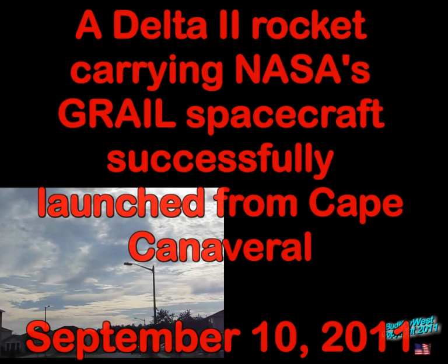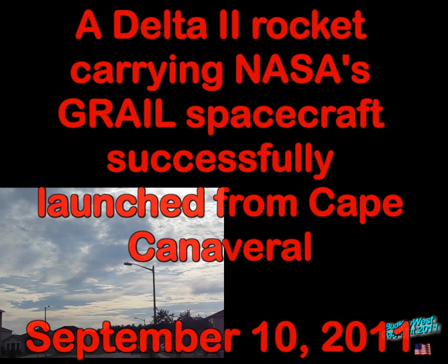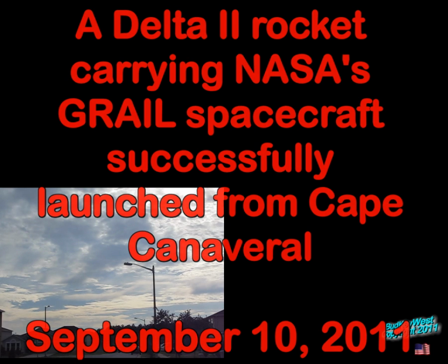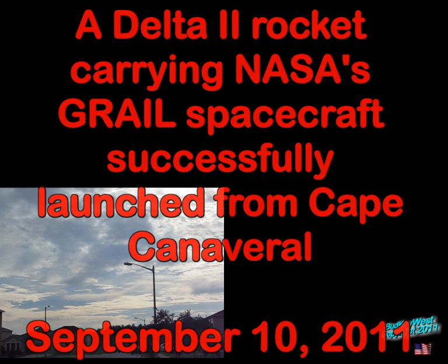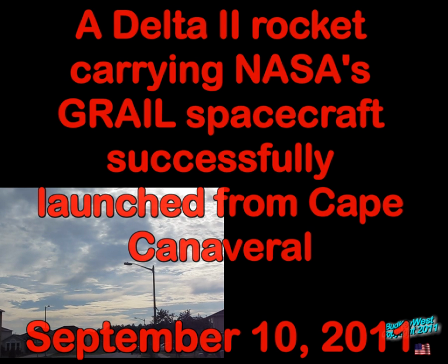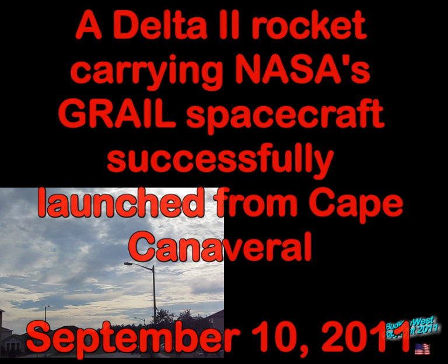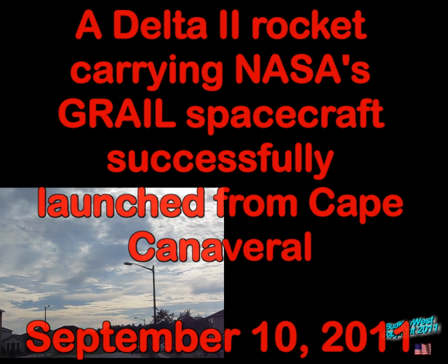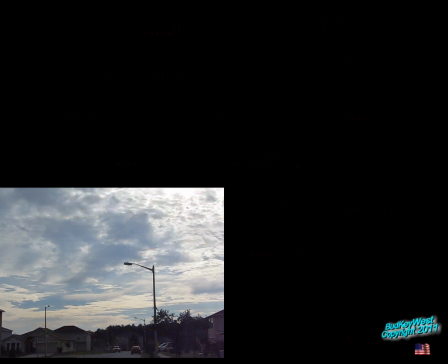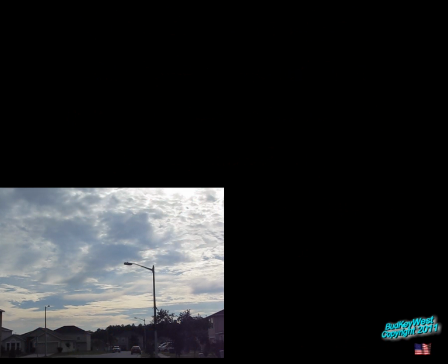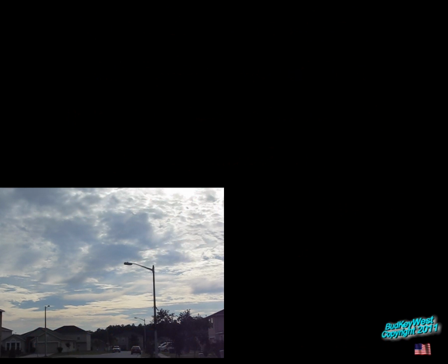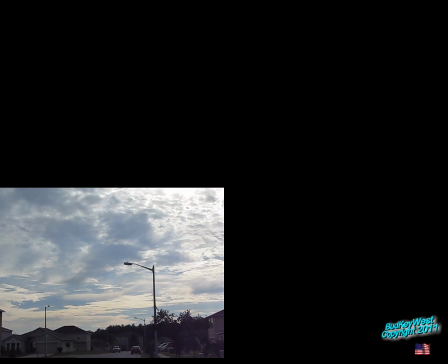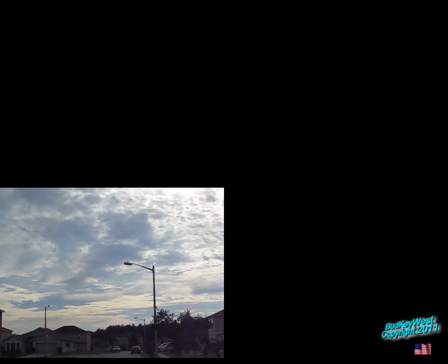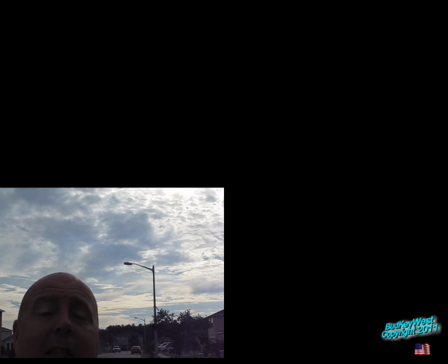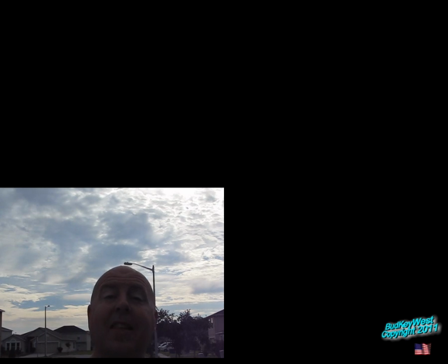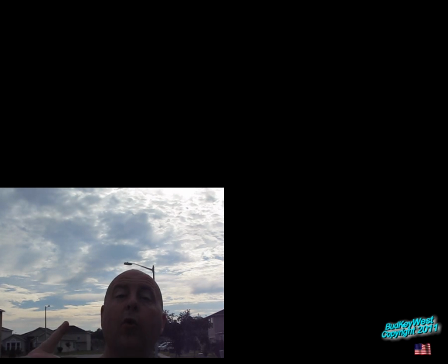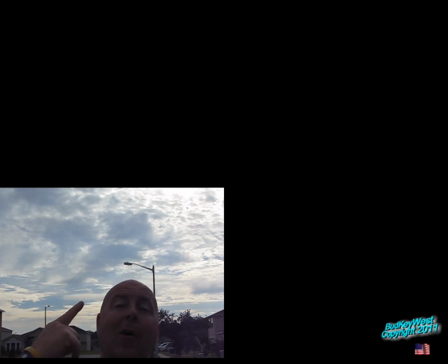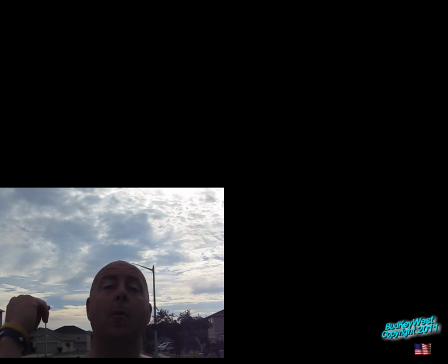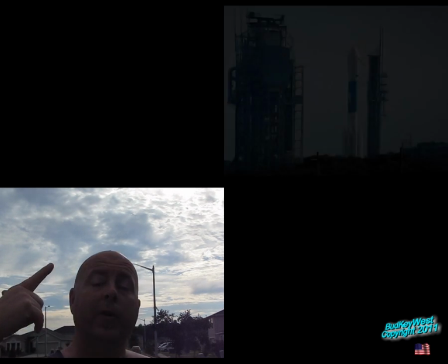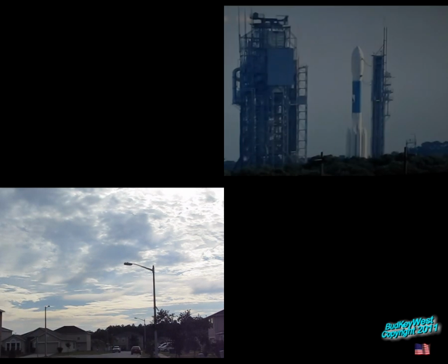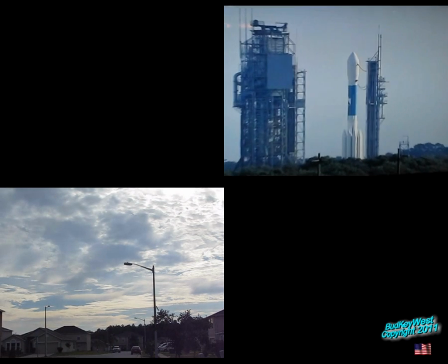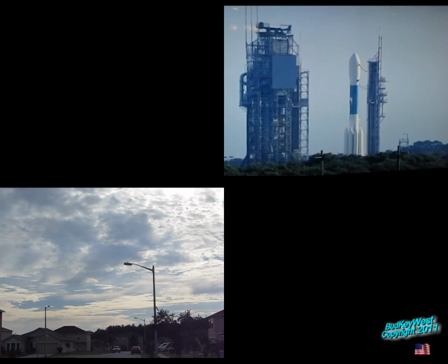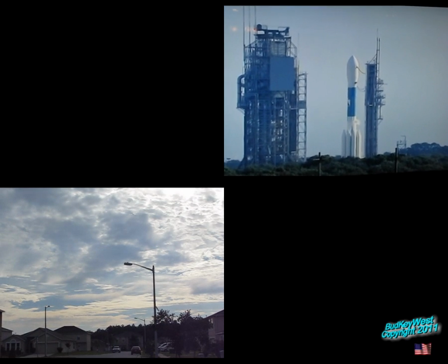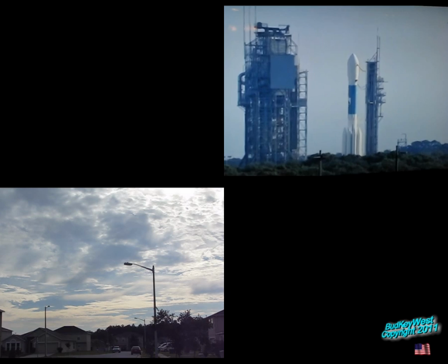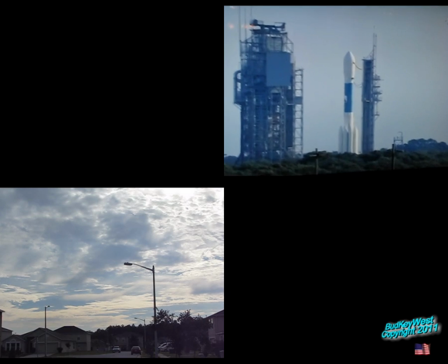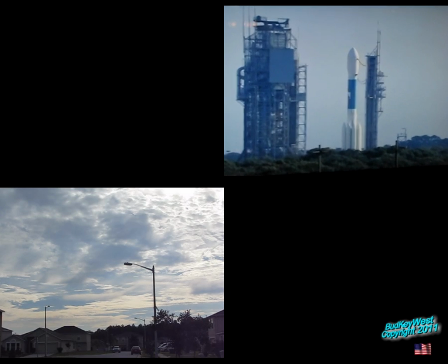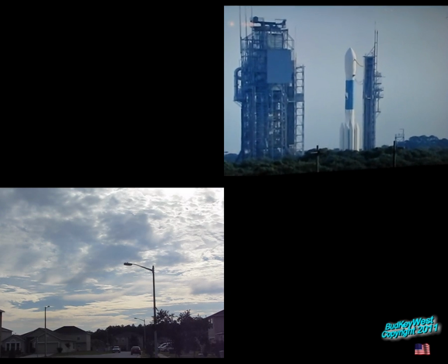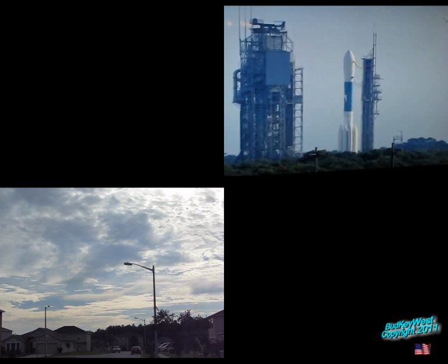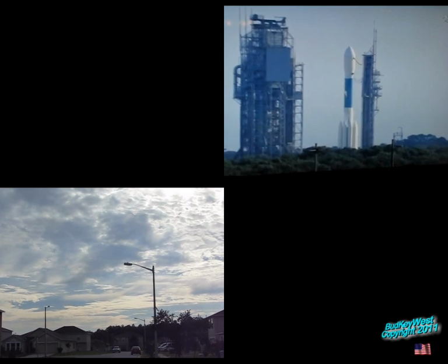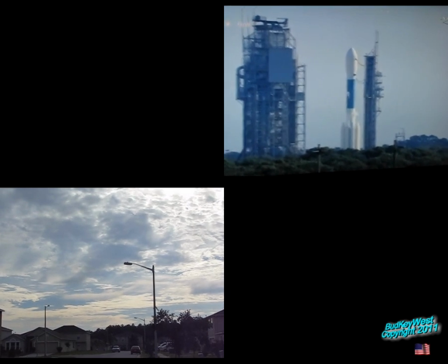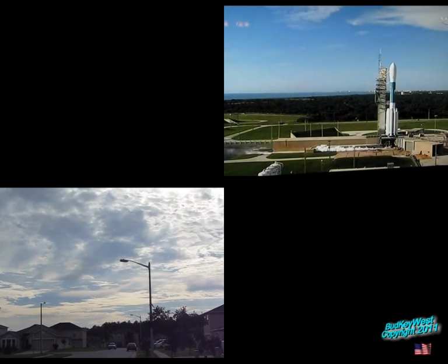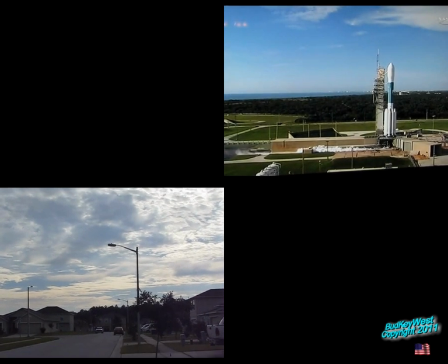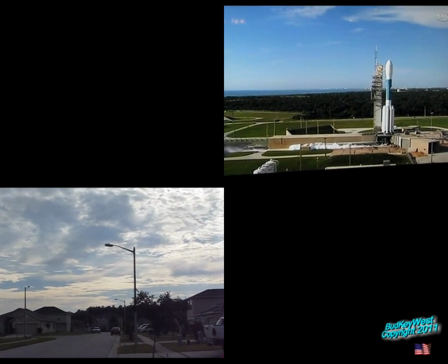Alright, good morning. It's September 10th. It's going to be a Delta rocket going to the moon. Orlando, Florida. Let's see if we can catch this from the Space Coast.